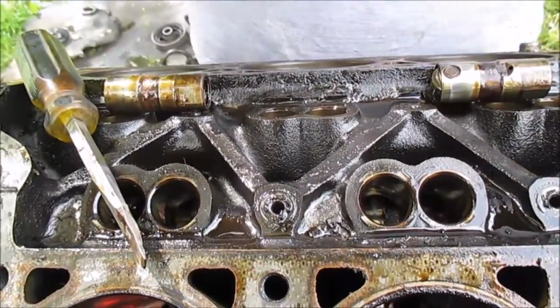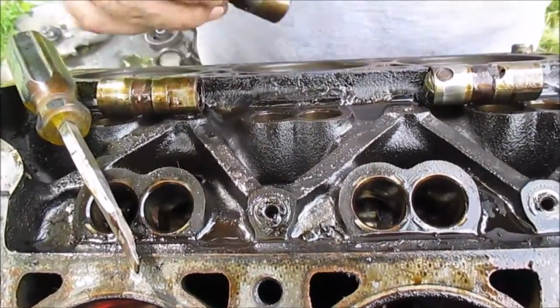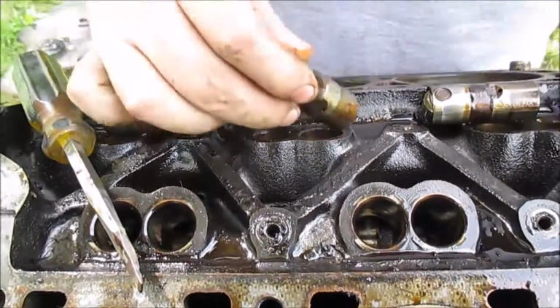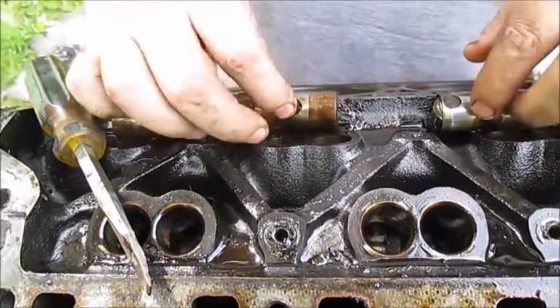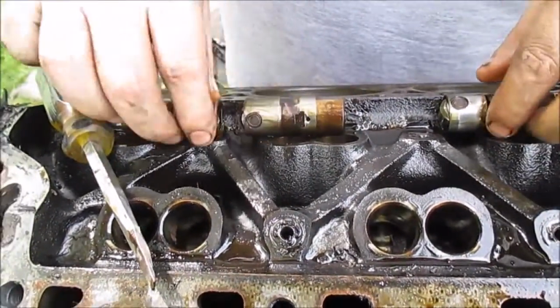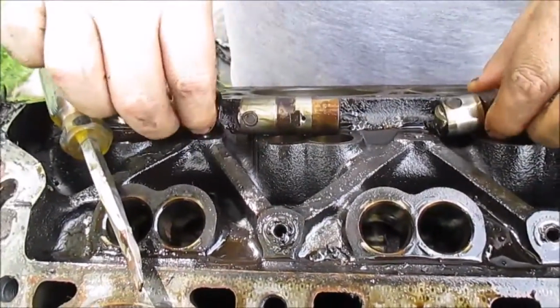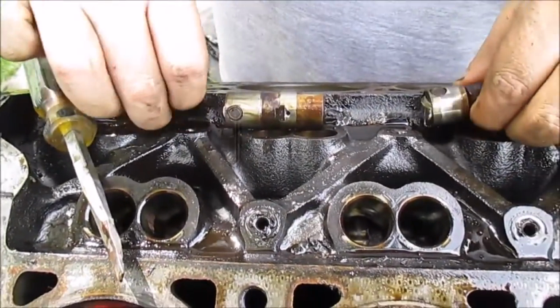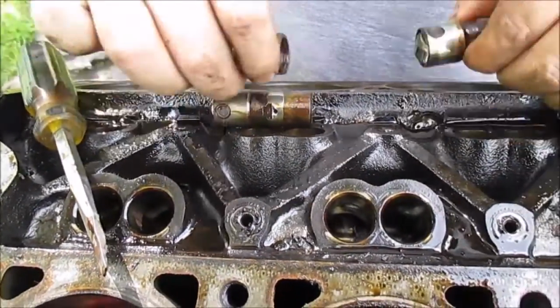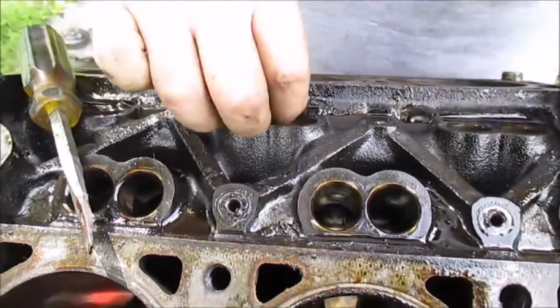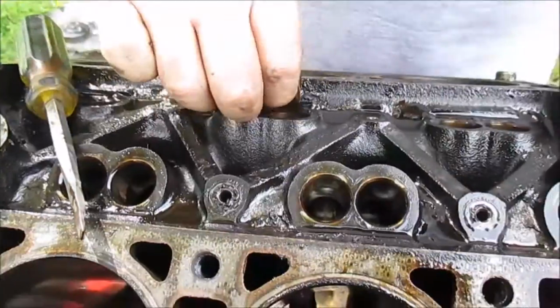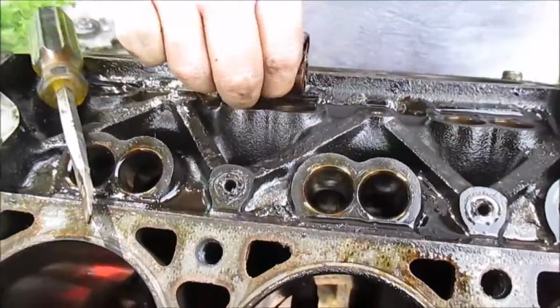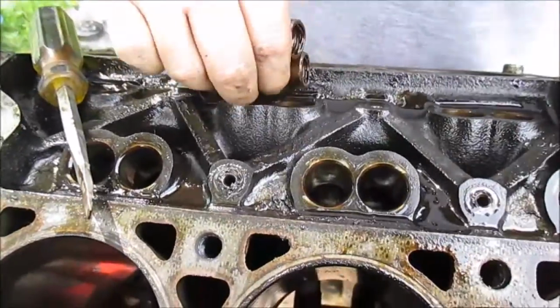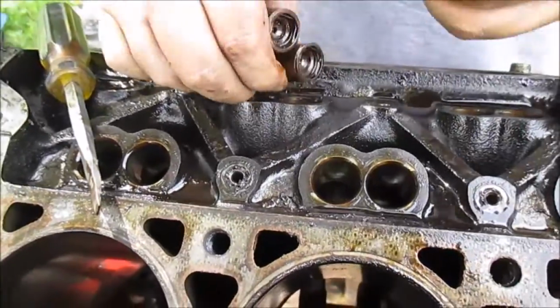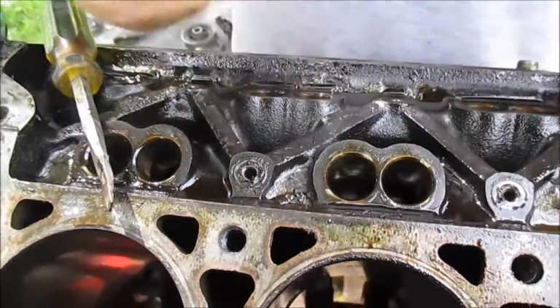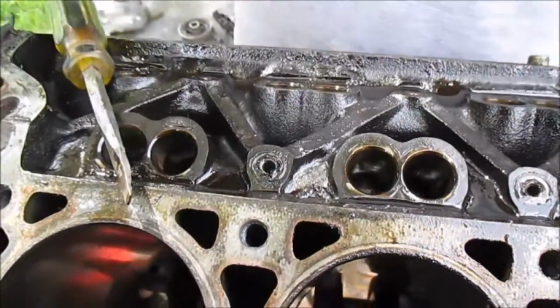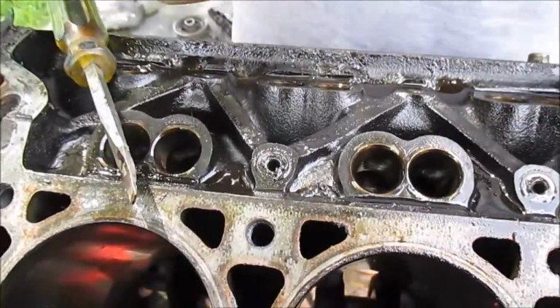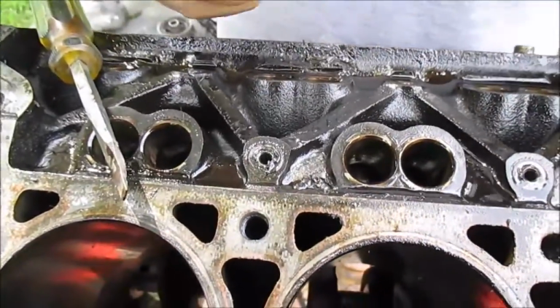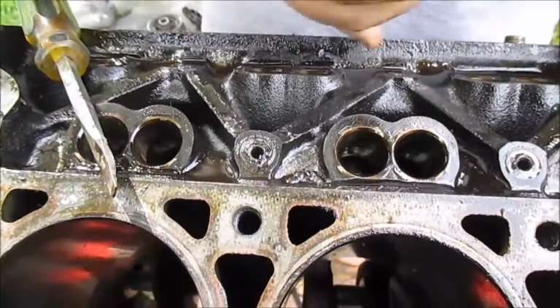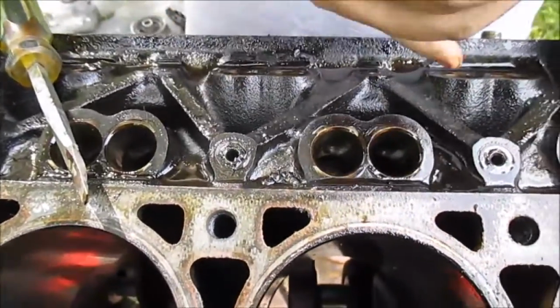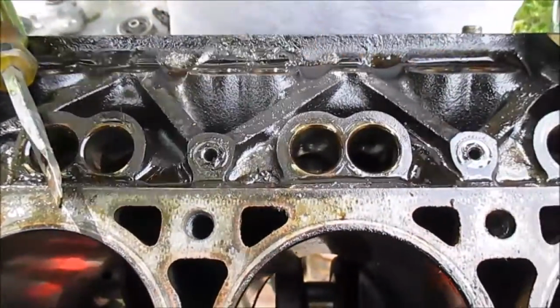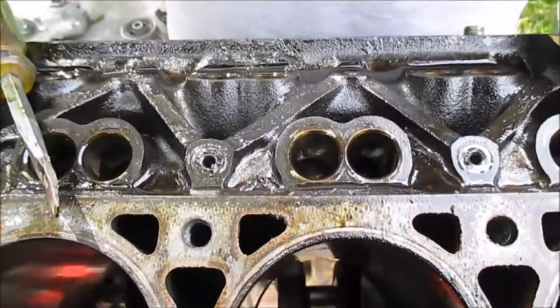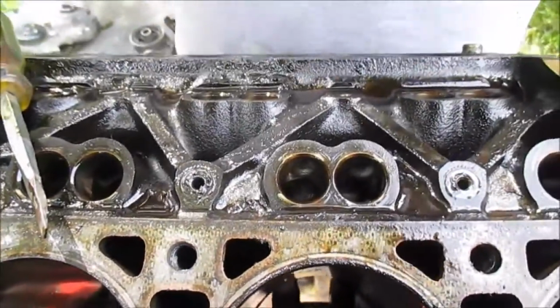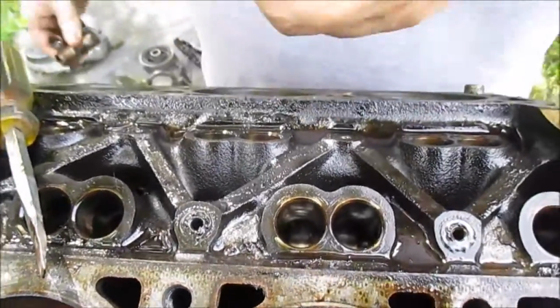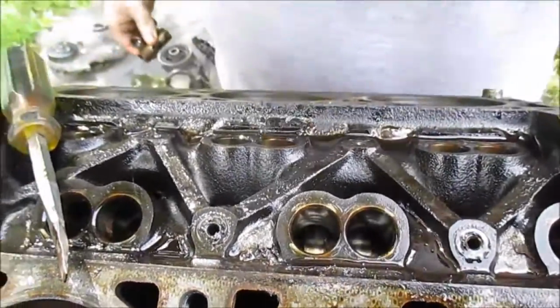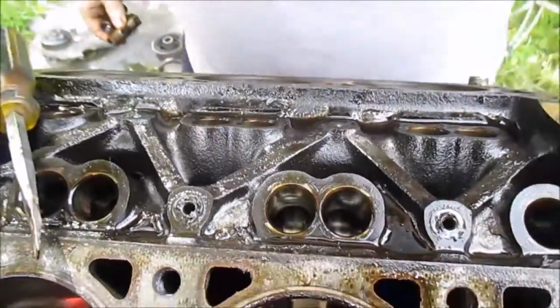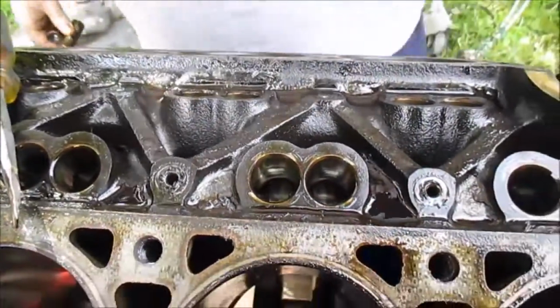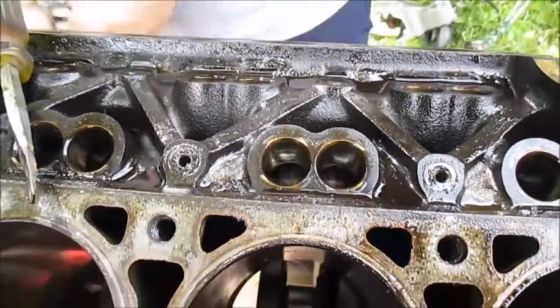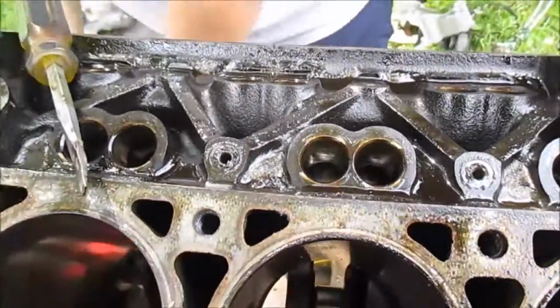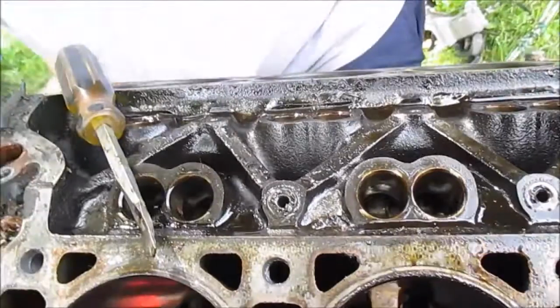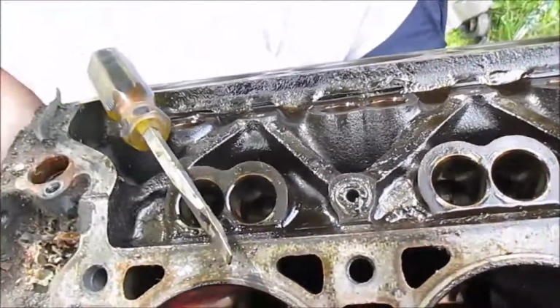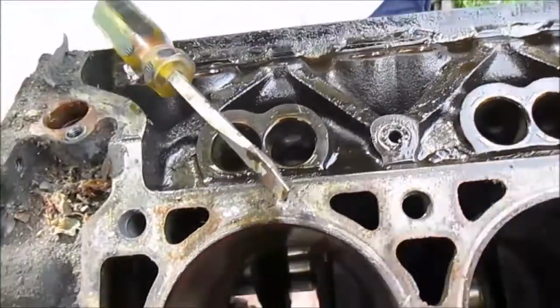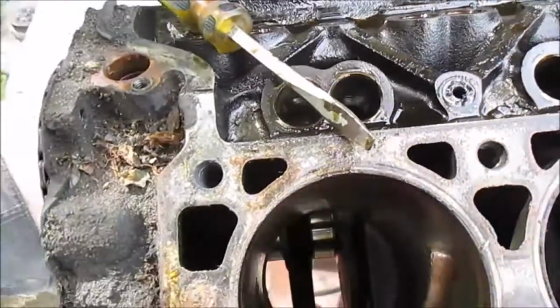I got all the lifters out. Once you take all the lifters out, you can pull the camshaft. I'm going to do that next.